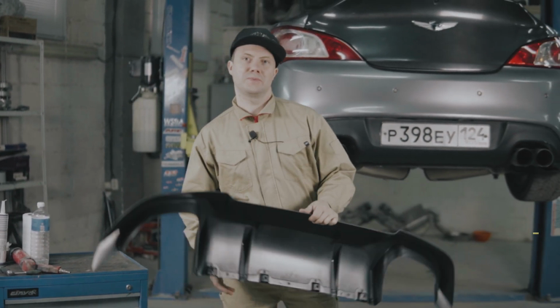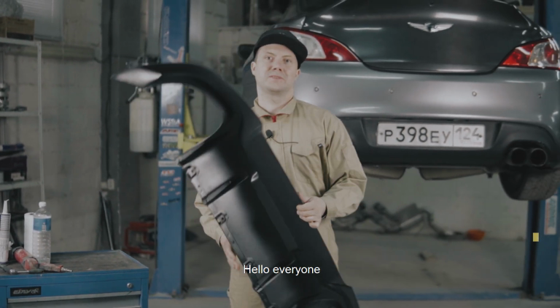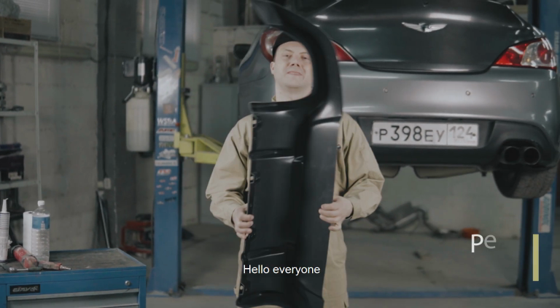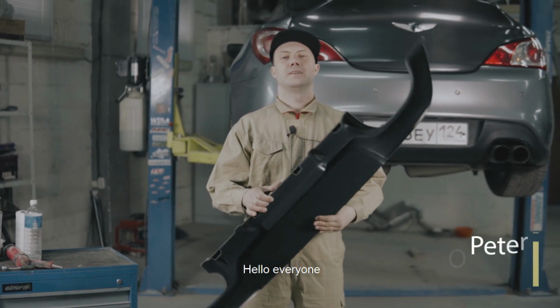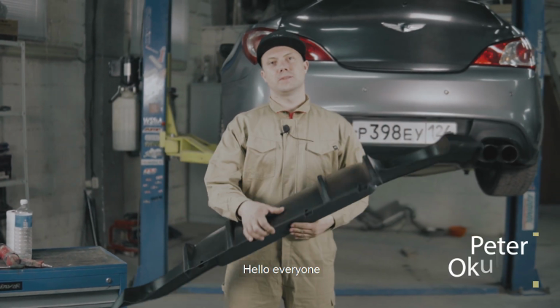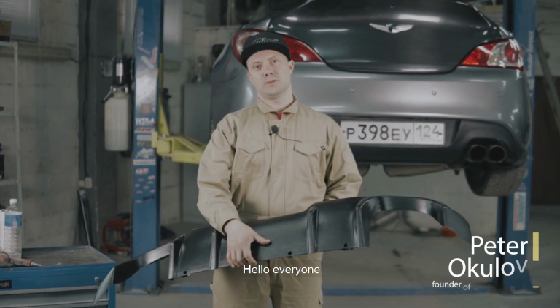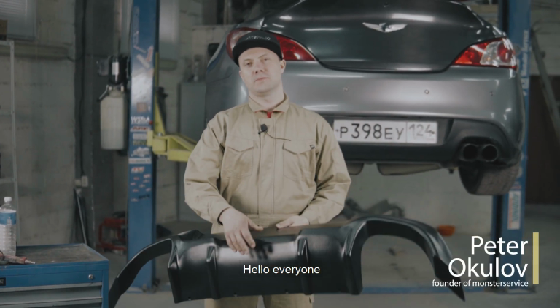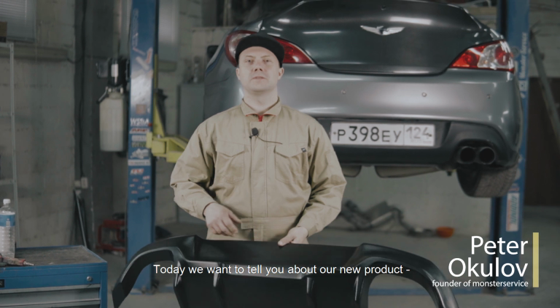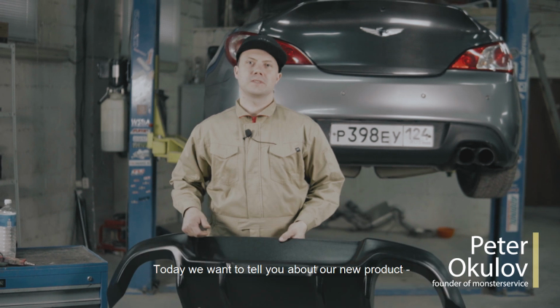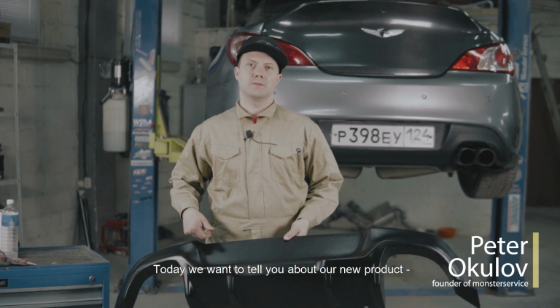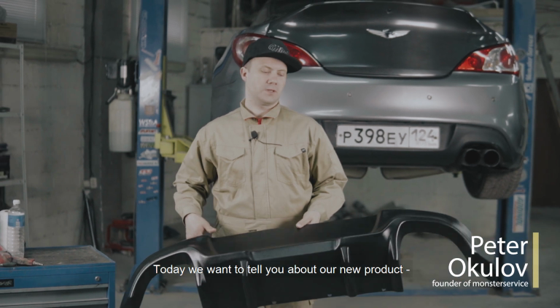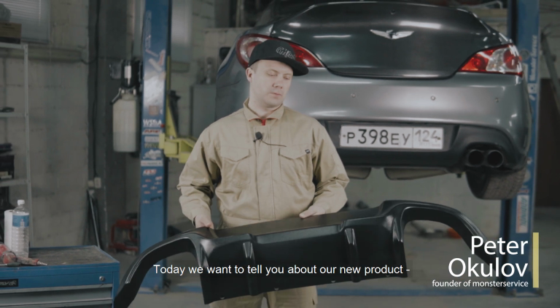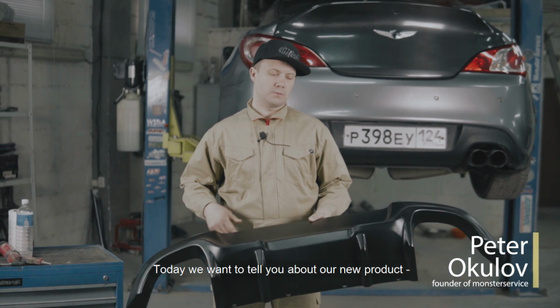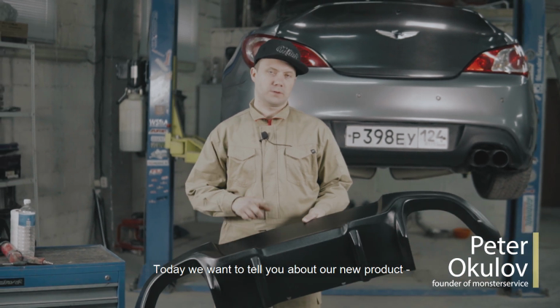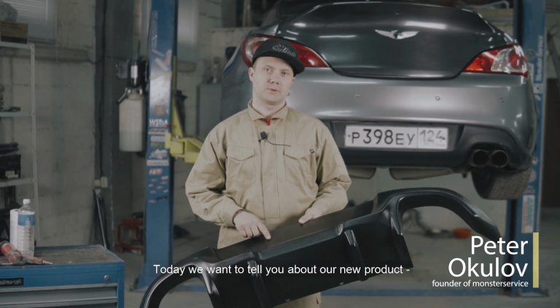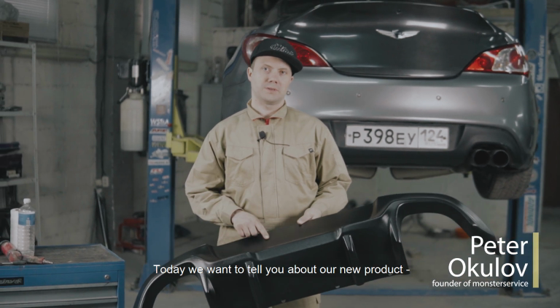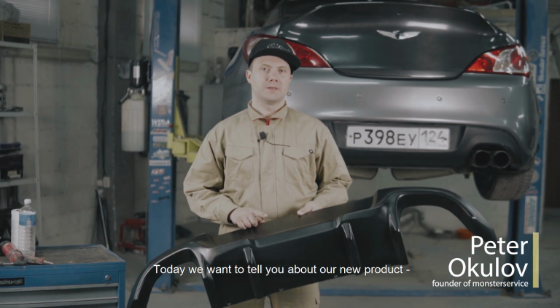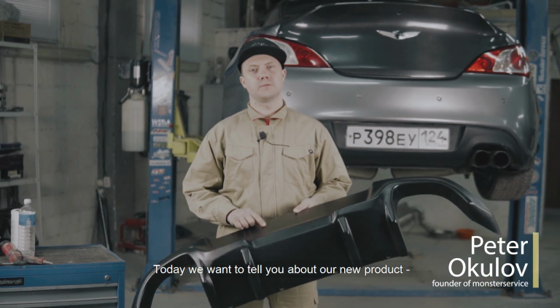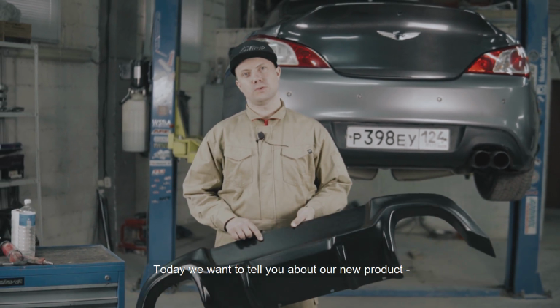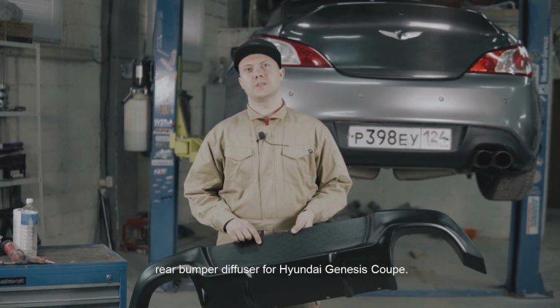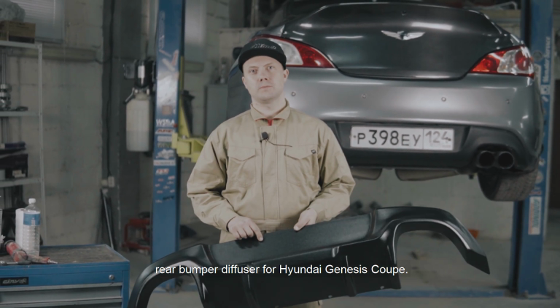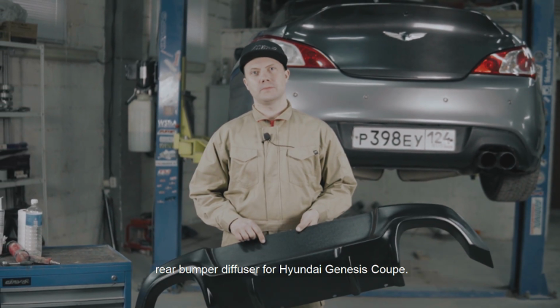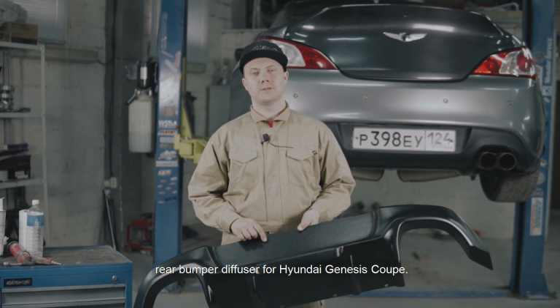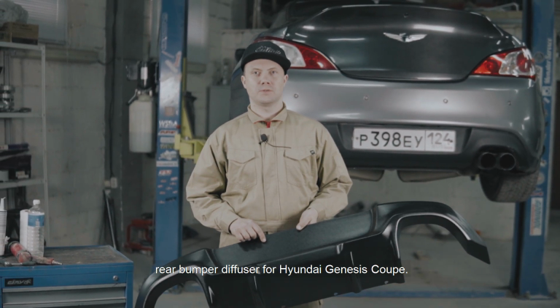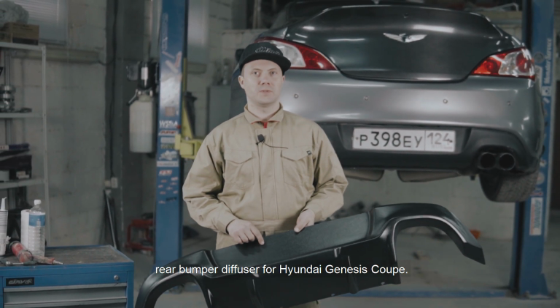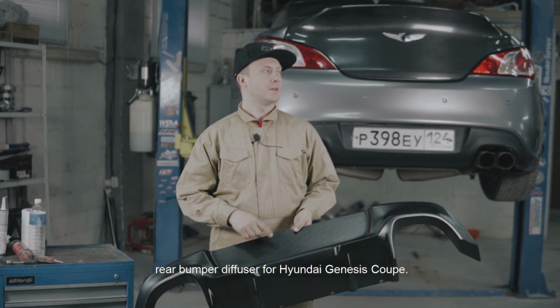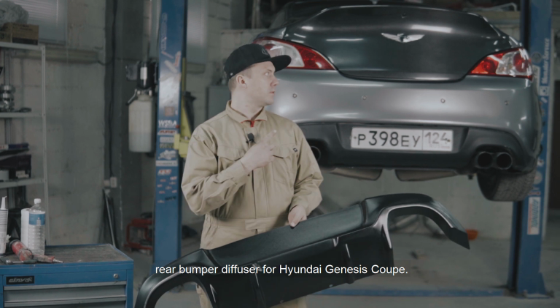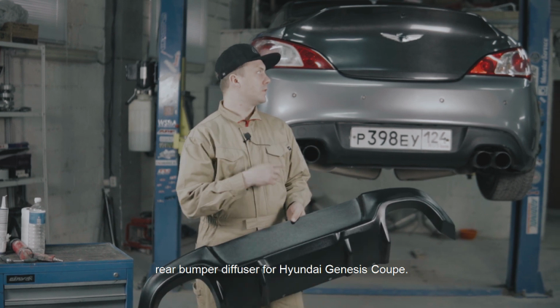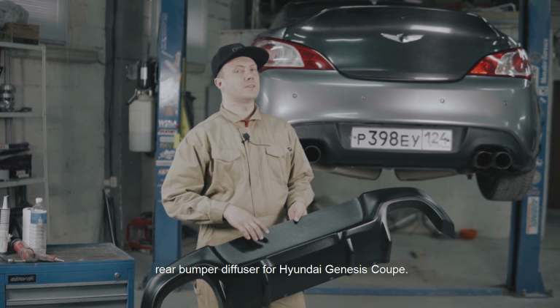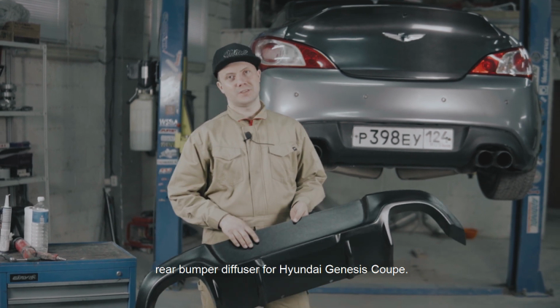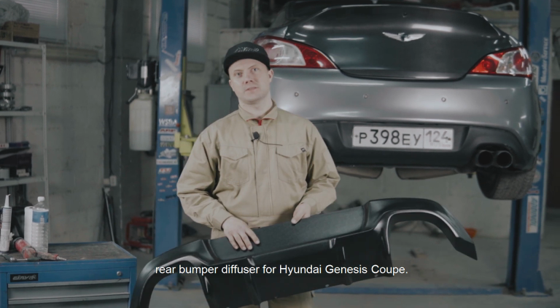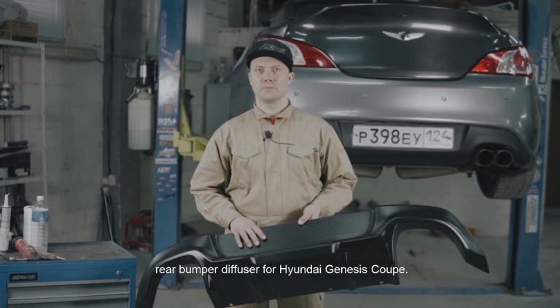Всем привет! Сегодня мы хотим рассказать вам о нашем новом продукте — диффузоре заднего бампера для автомобиля Hyundai Genesis Coupe.